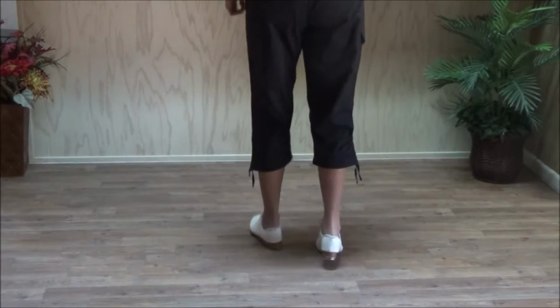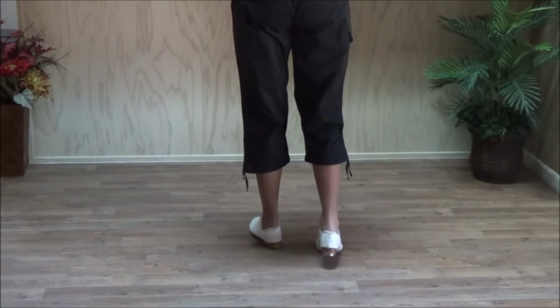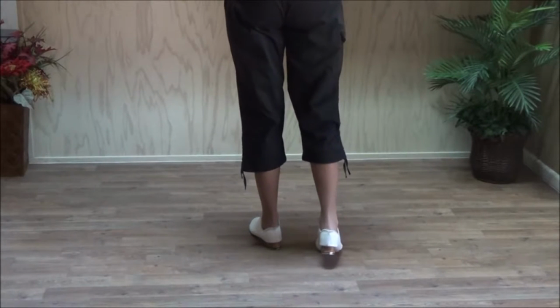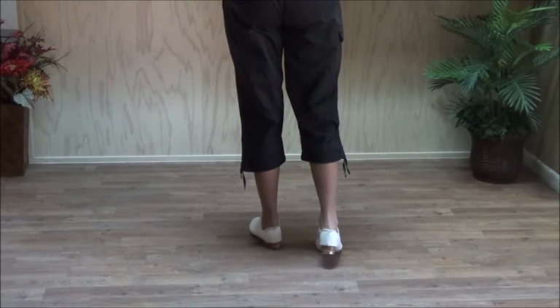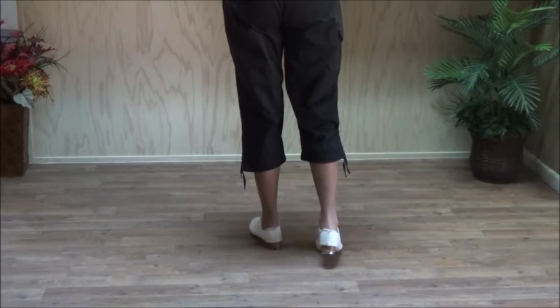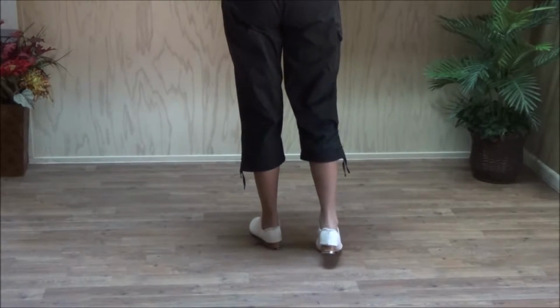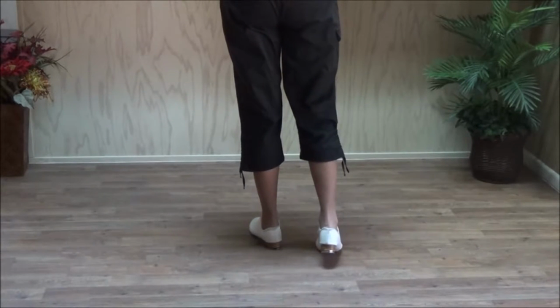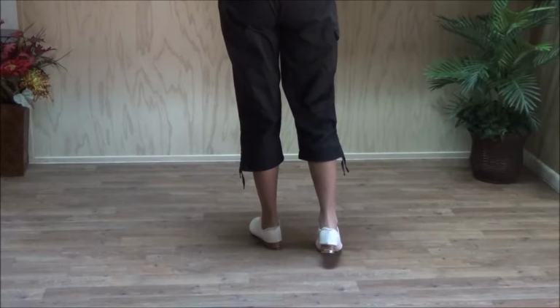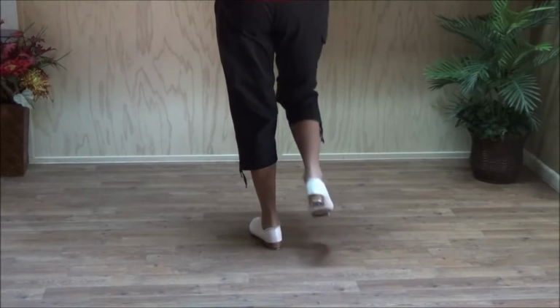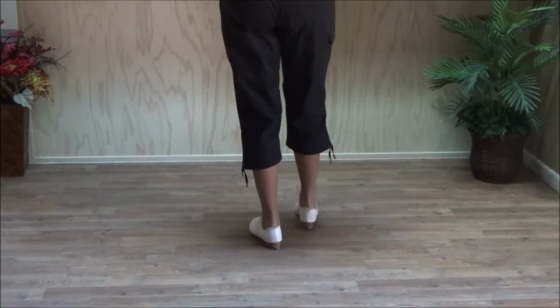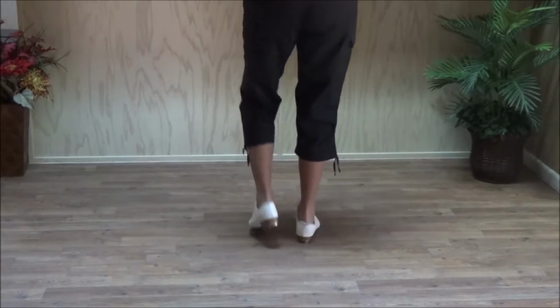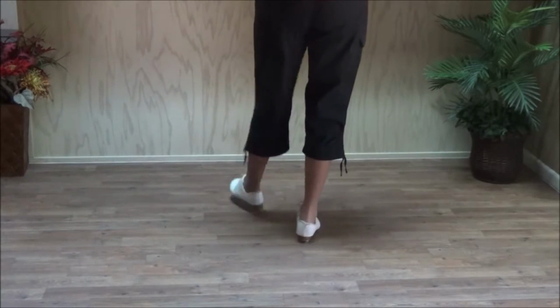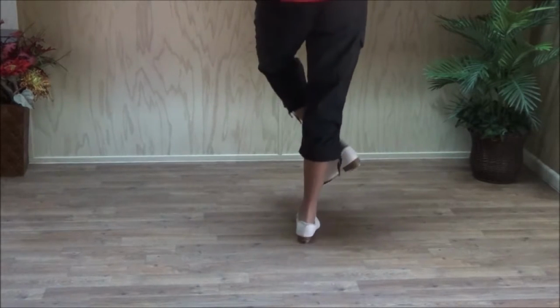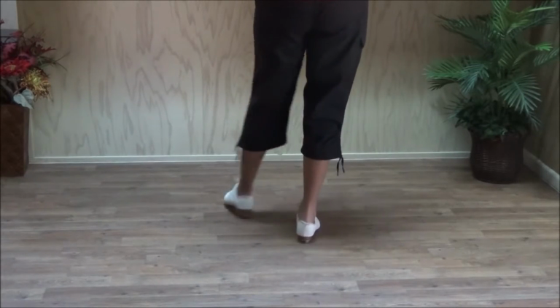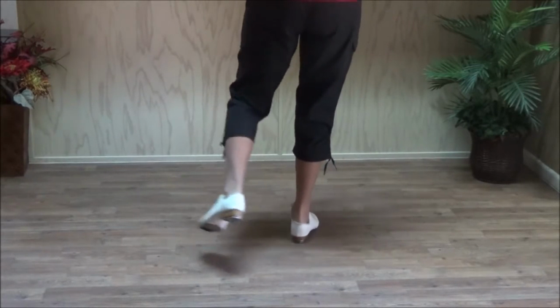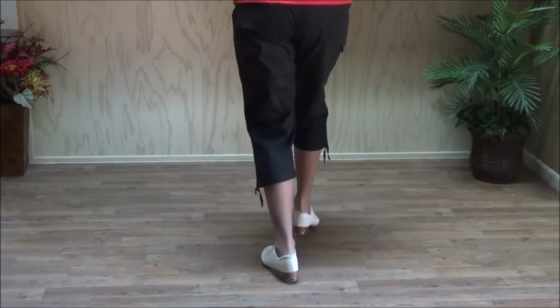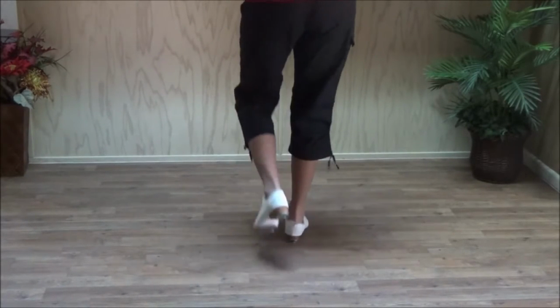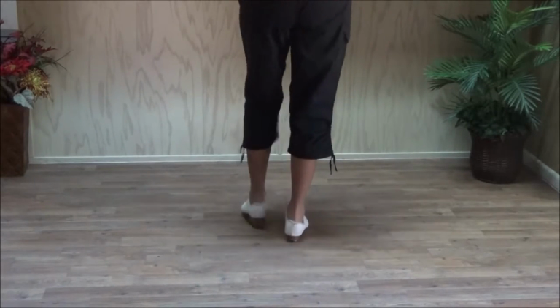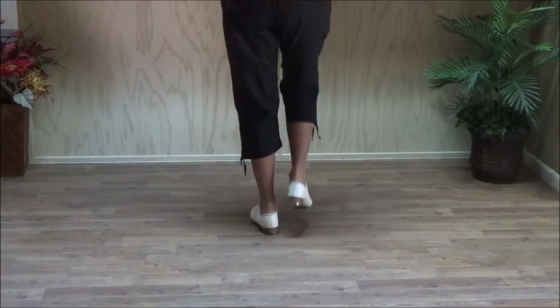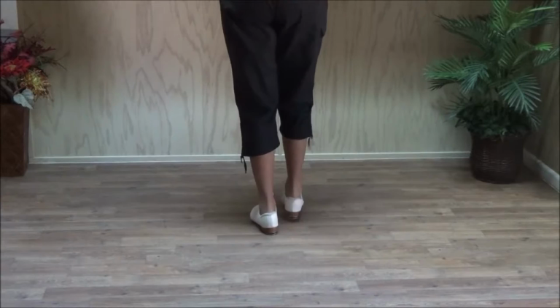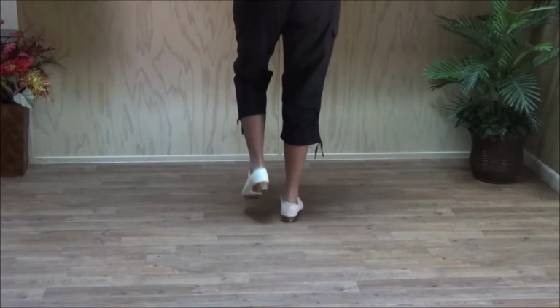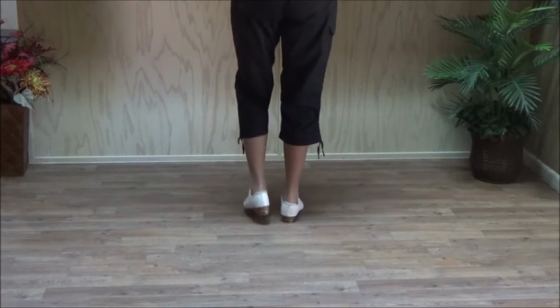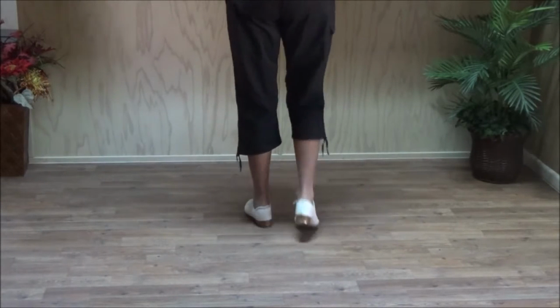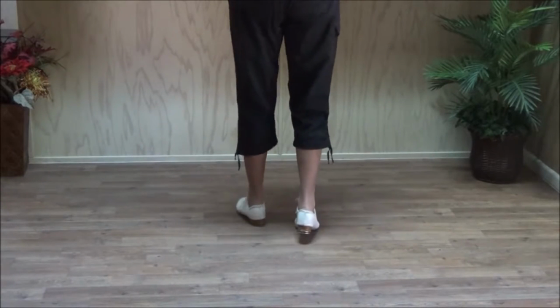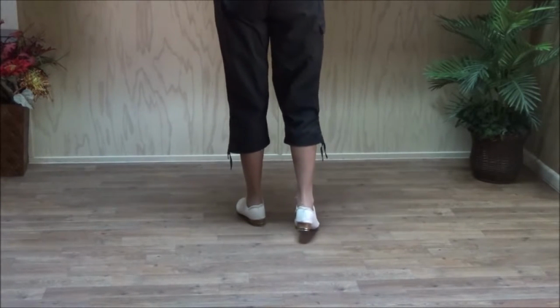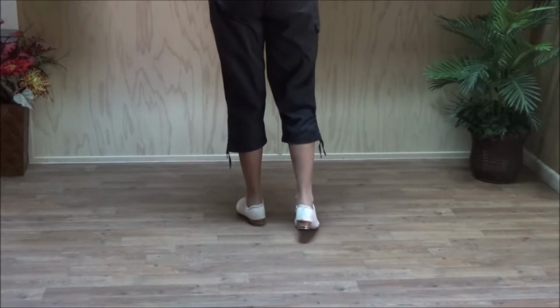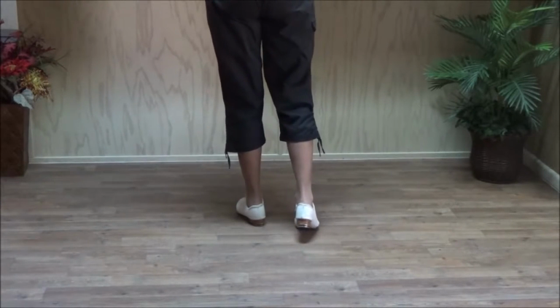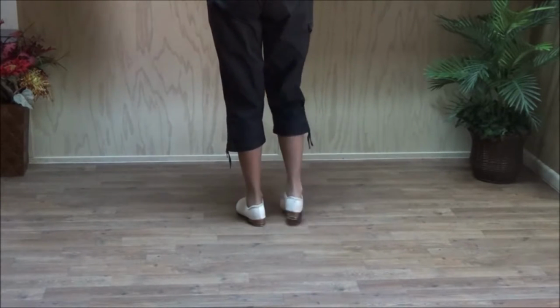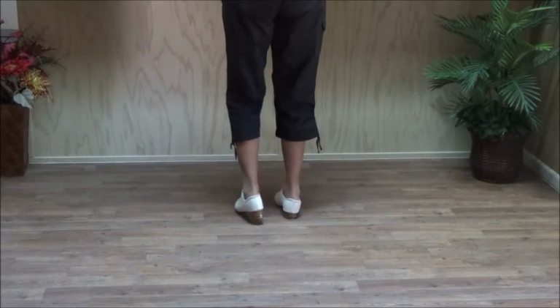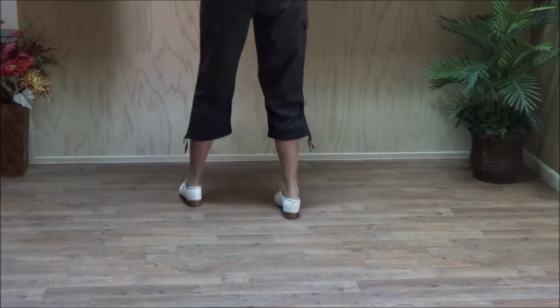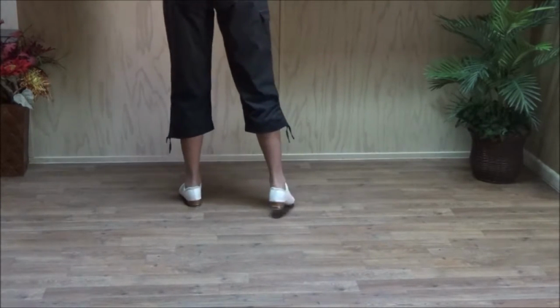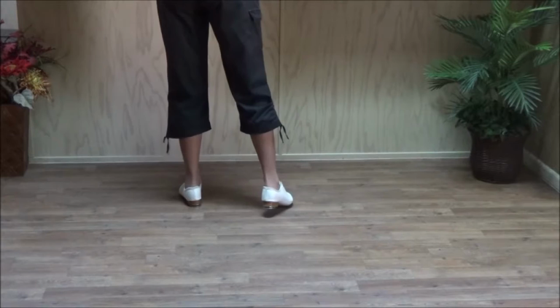So right foot crossover rock step with a triple after it: double step, double over, double out, rock step, and a triple. And we'll use that to practice. Here comes the music.